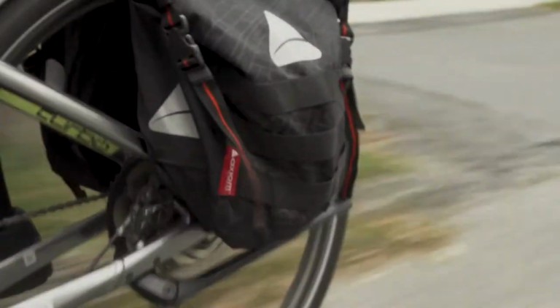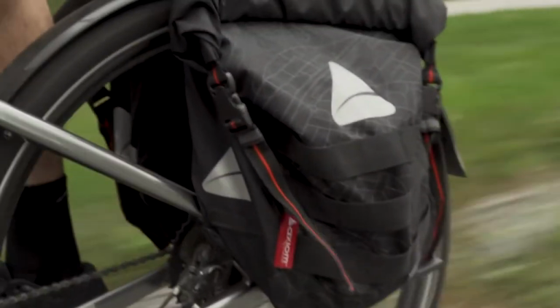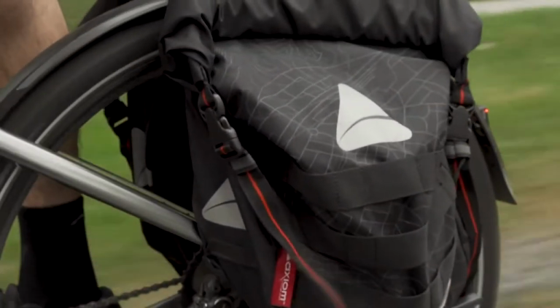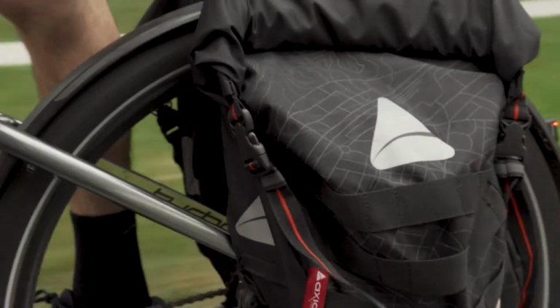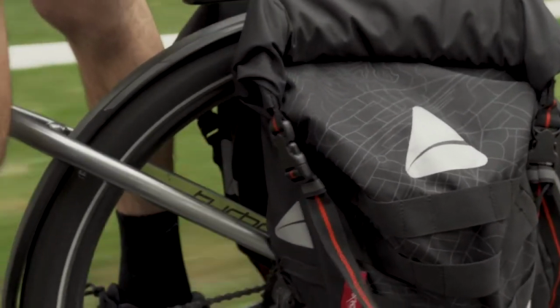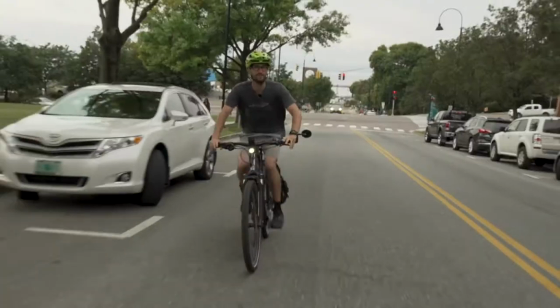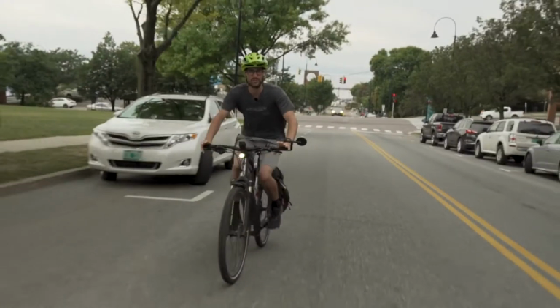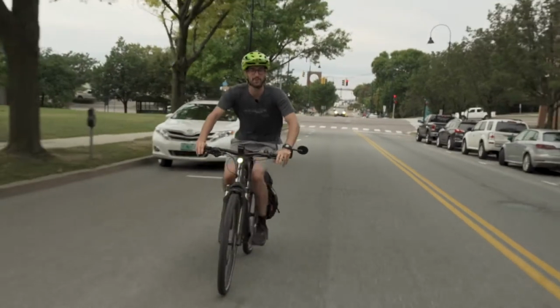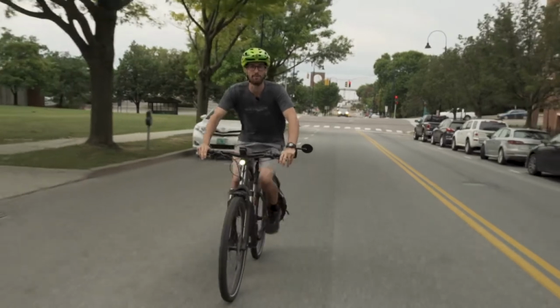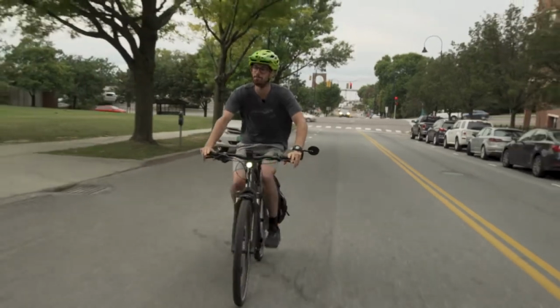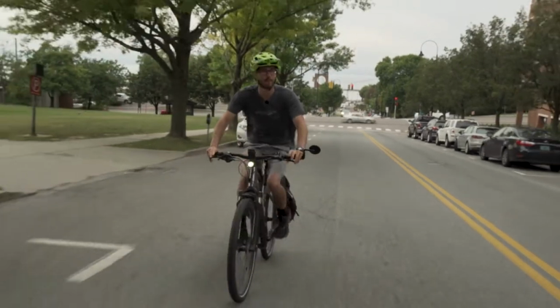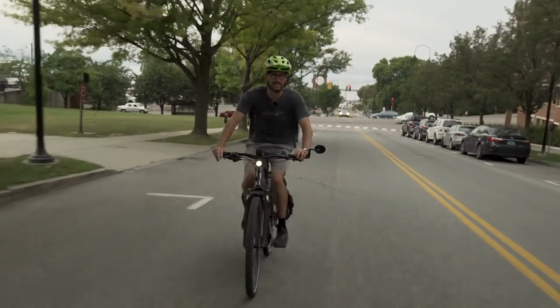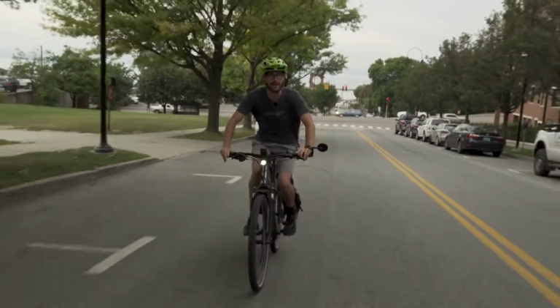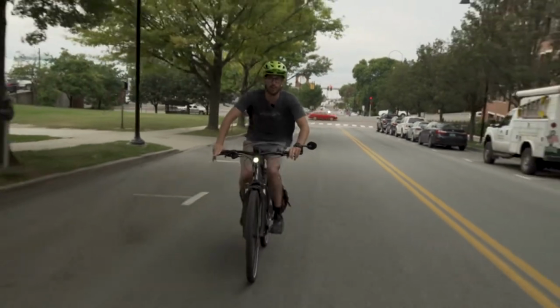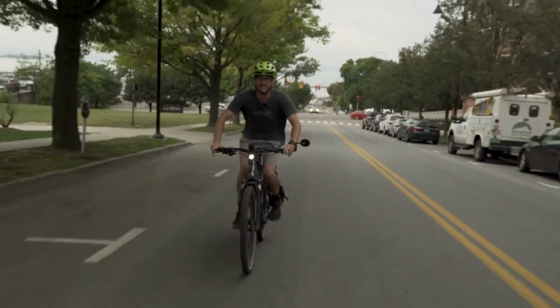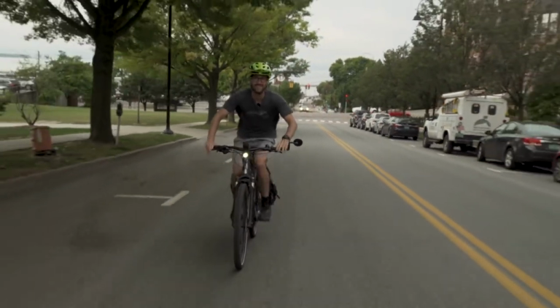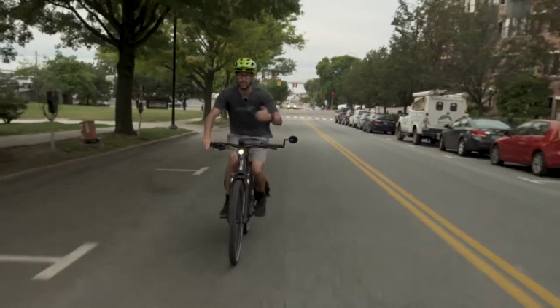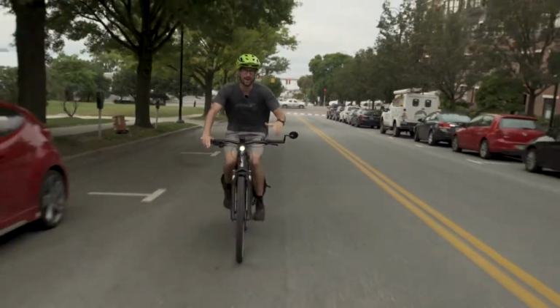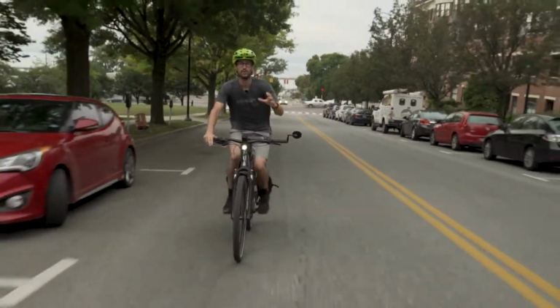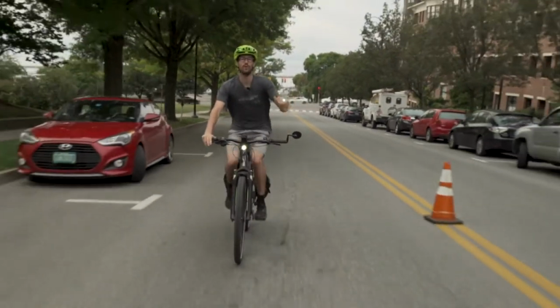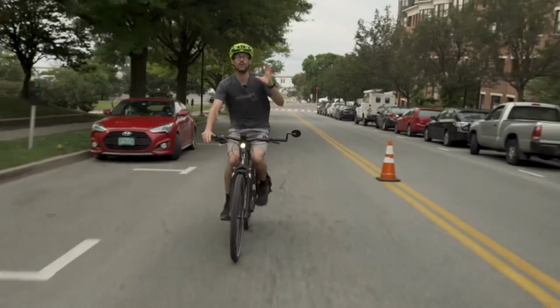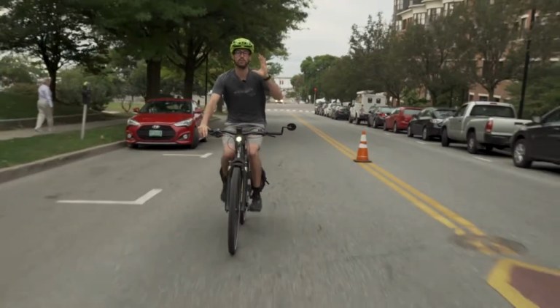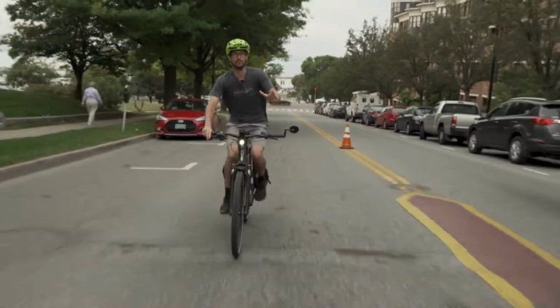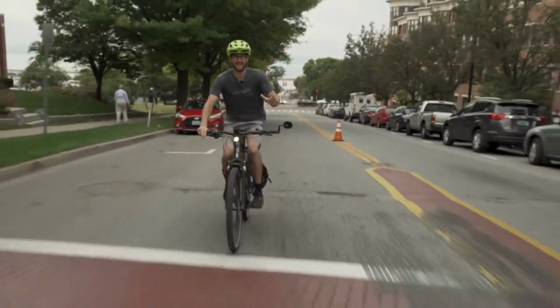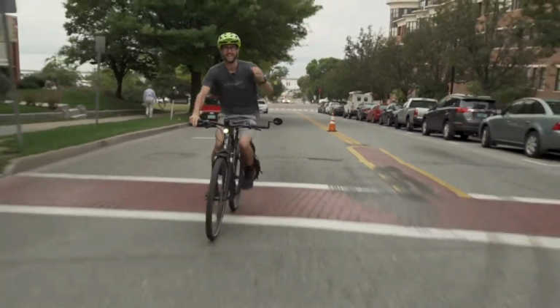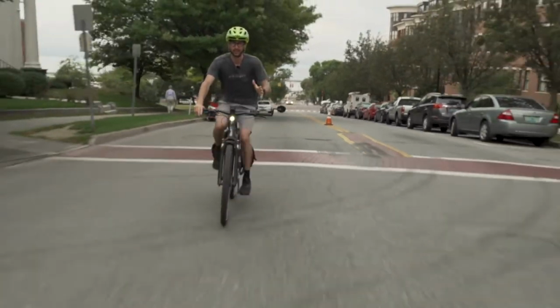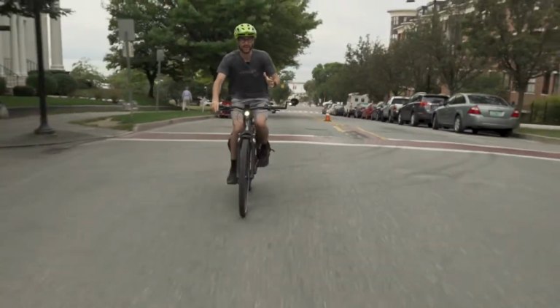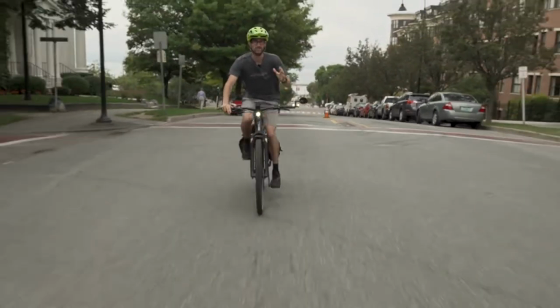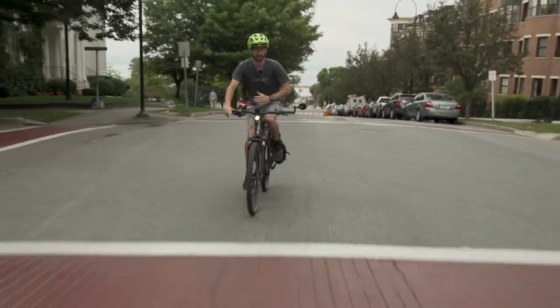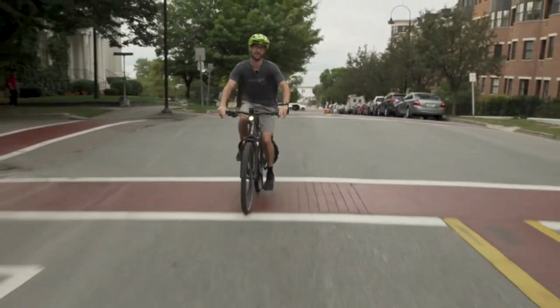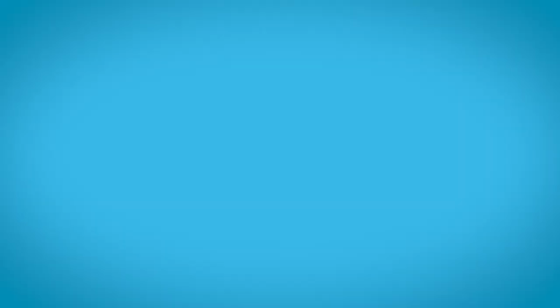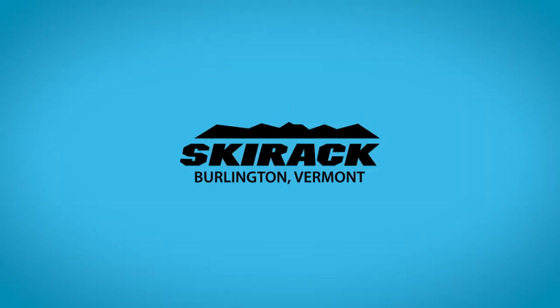If you've never been on an e-bike or really even understand what they can offer, come on down to Ski Rack or Local Motion. Learn what they're about. Try one. They're going to blow your mind — and I dare you to try and not smile the first time you ride one.